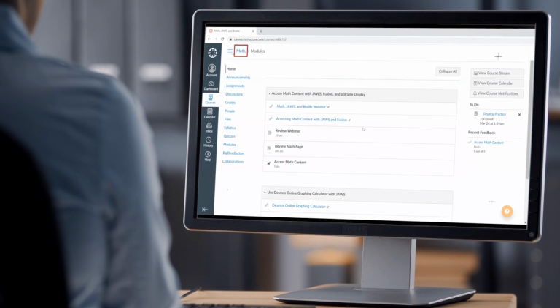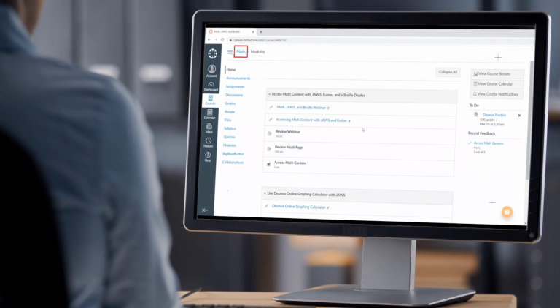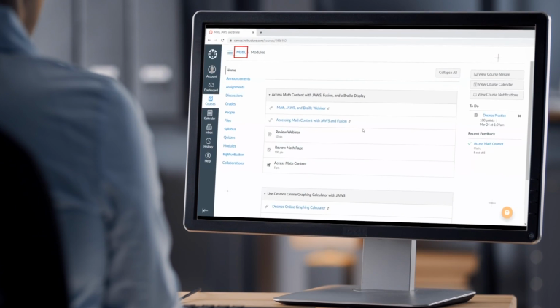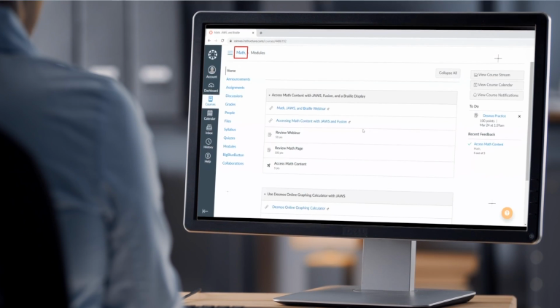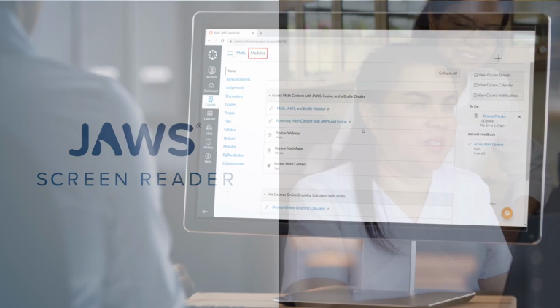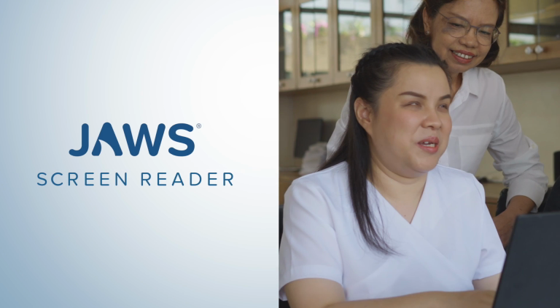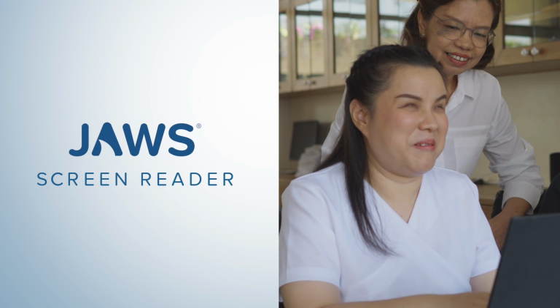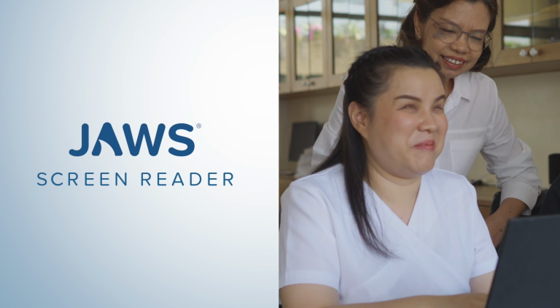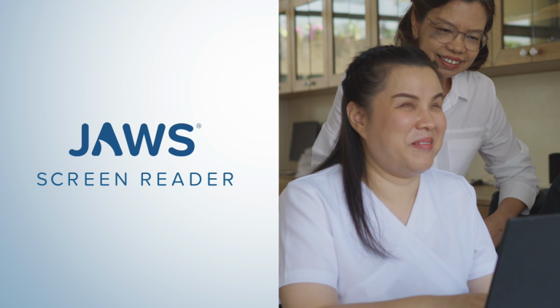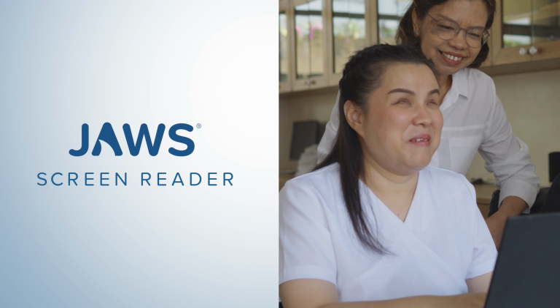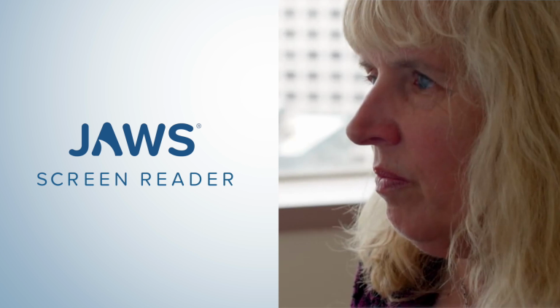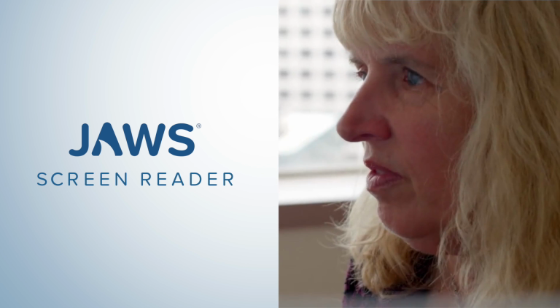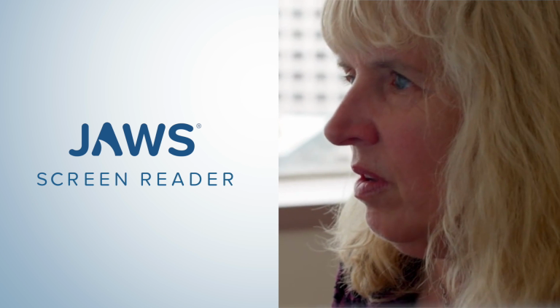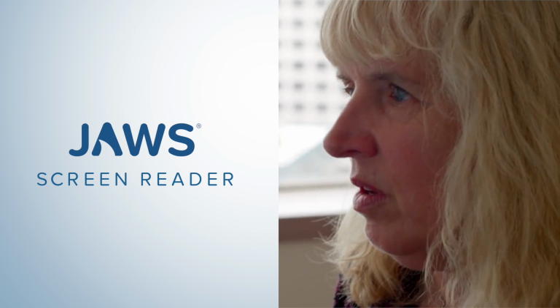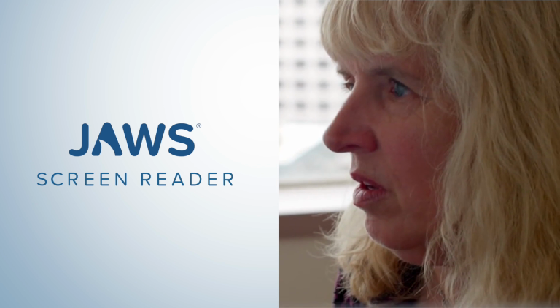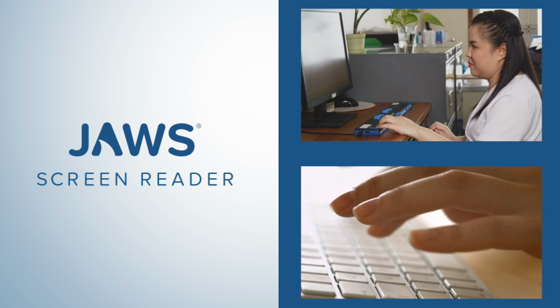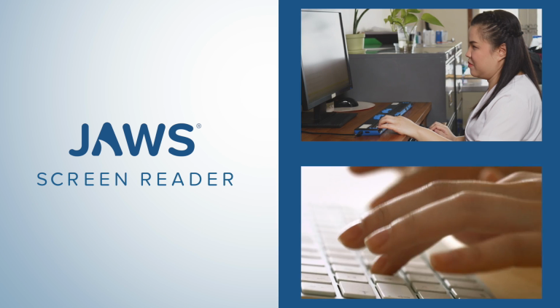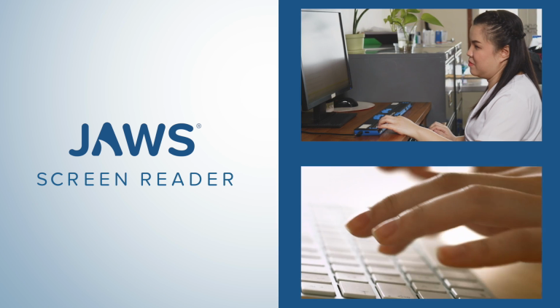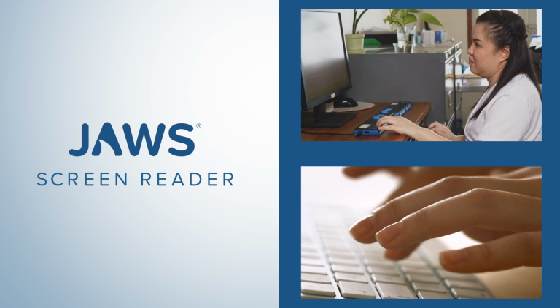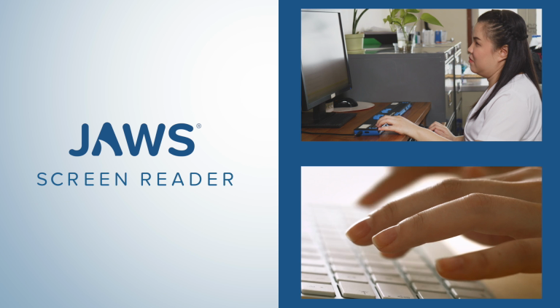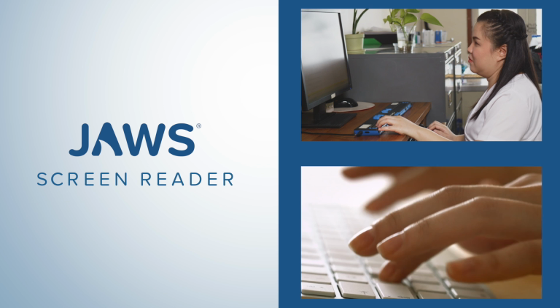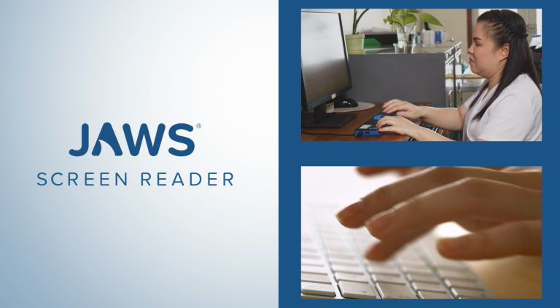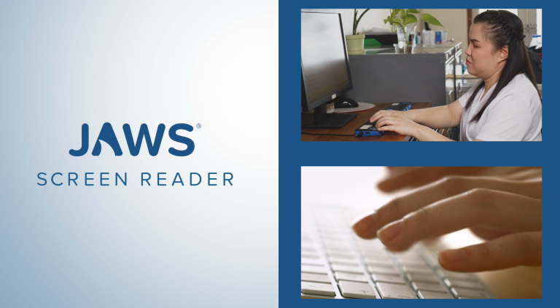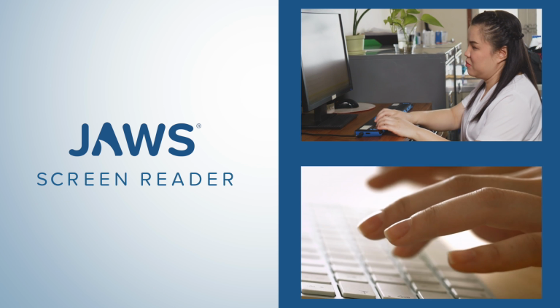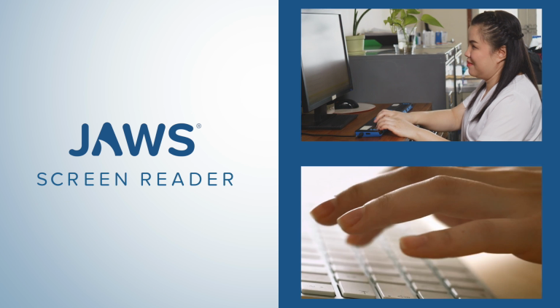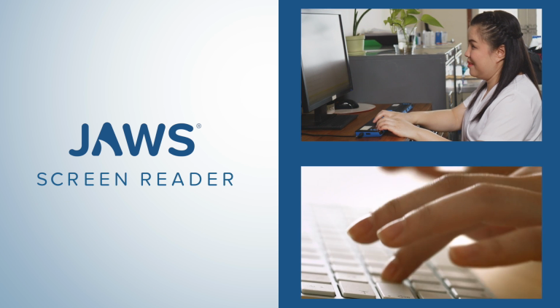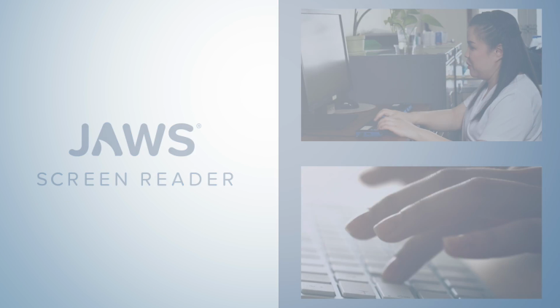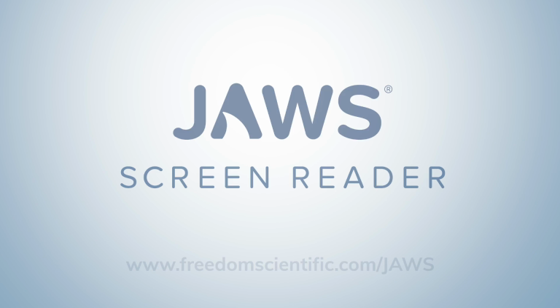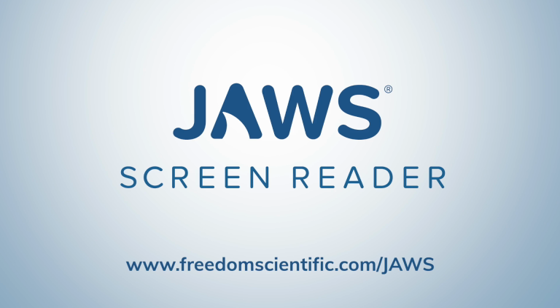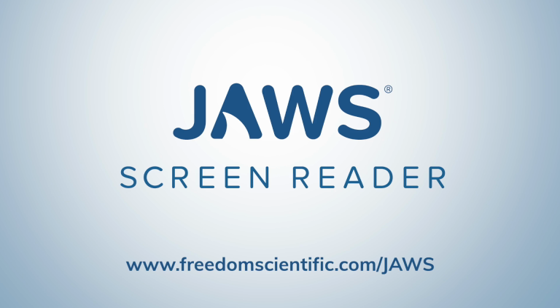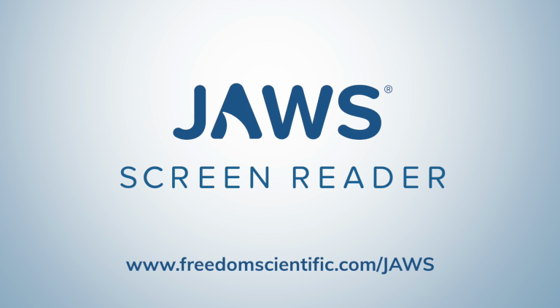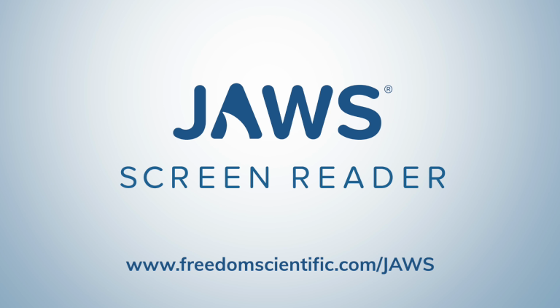JAWS and Braille, heading level 1. In the world of accessibility, JAWS isn't just a solution. It's the bridge to a more inclusive digital landscape — empowering independence, one keystroke at a time. Learn more at freedomscientific.com/JAWS.